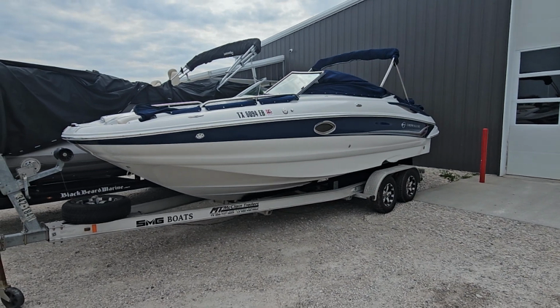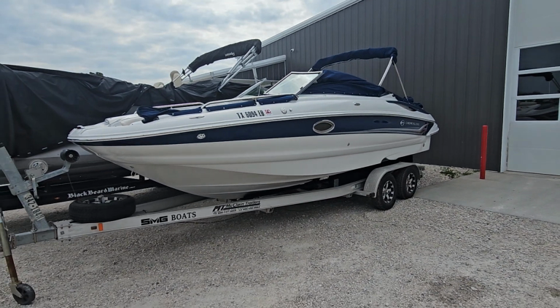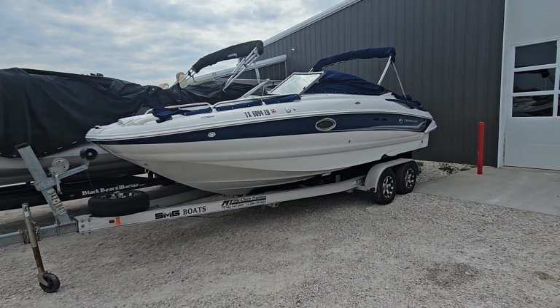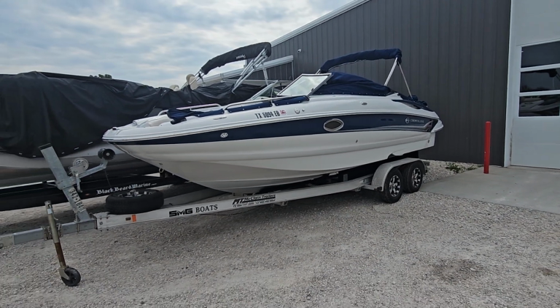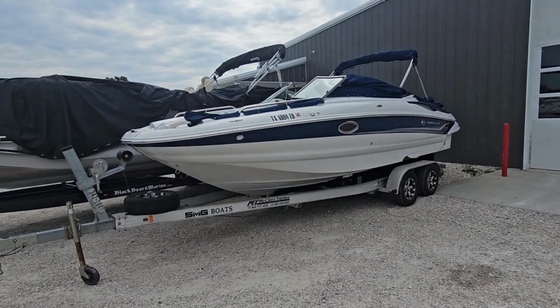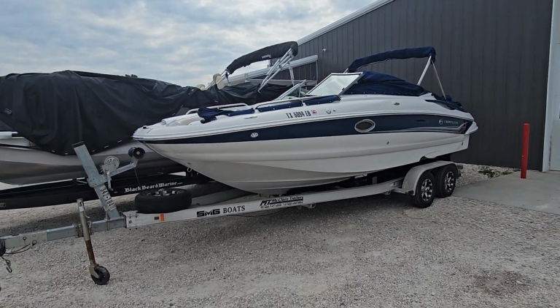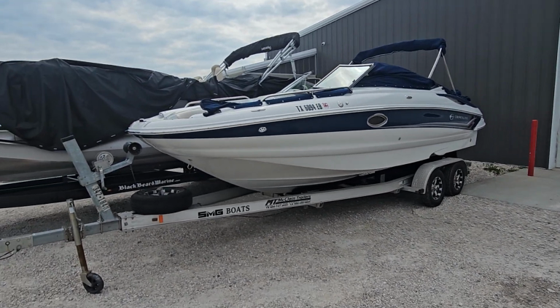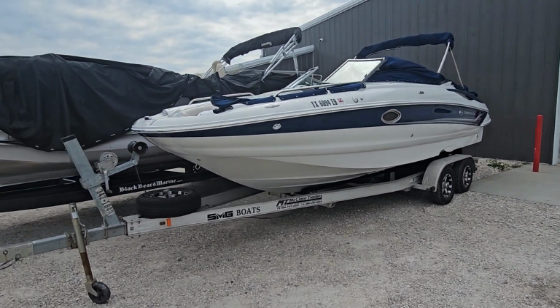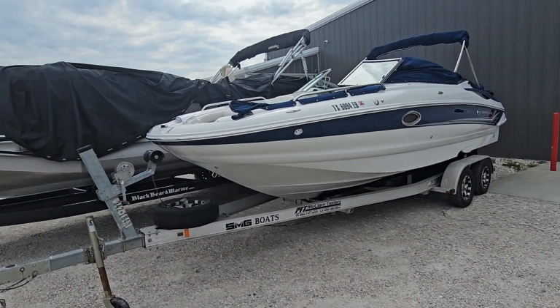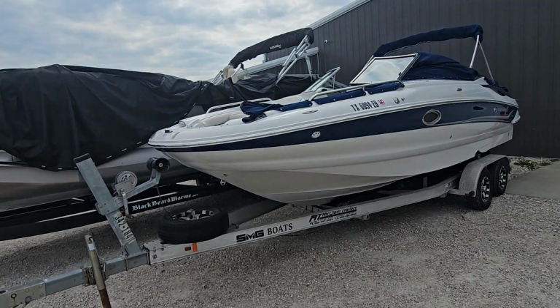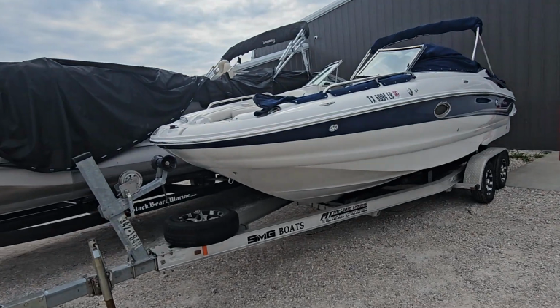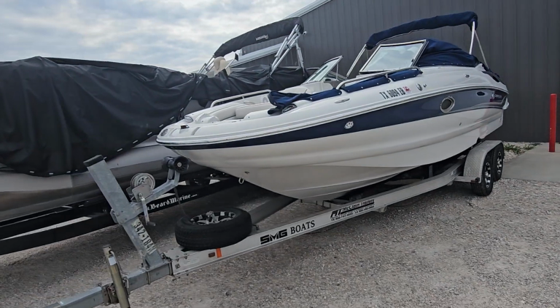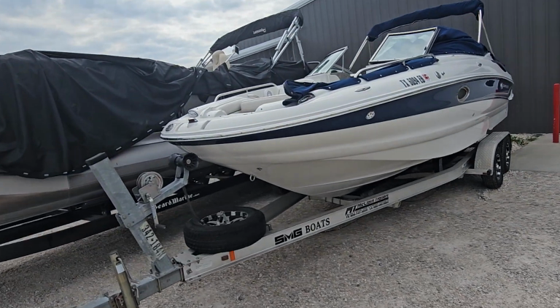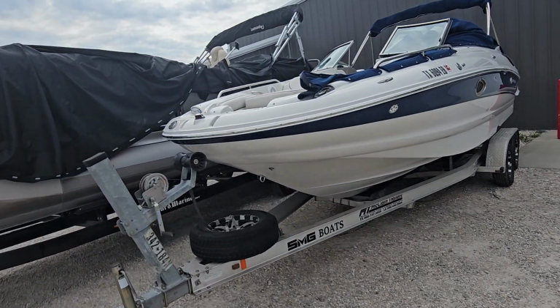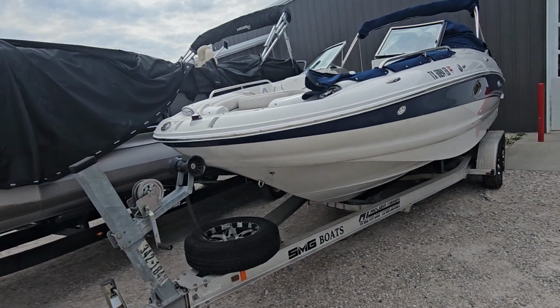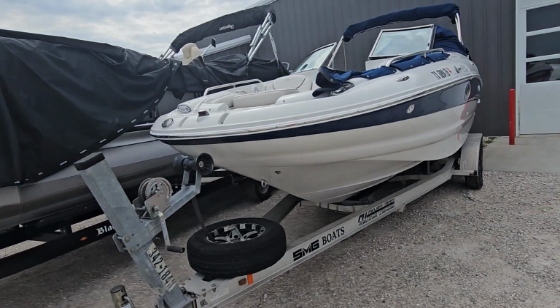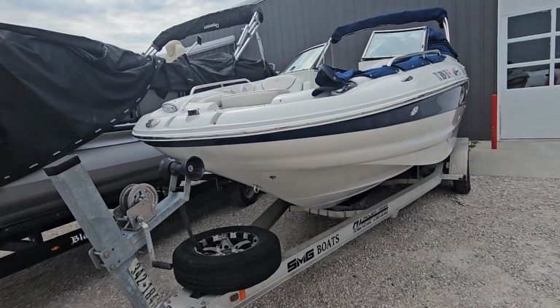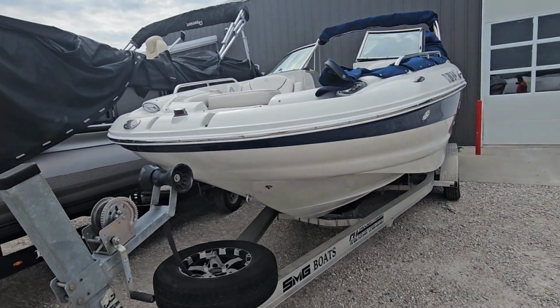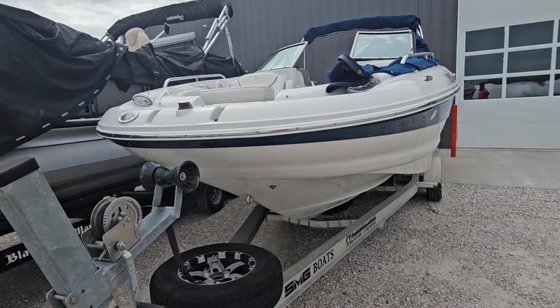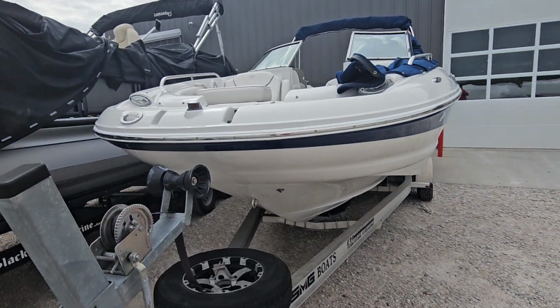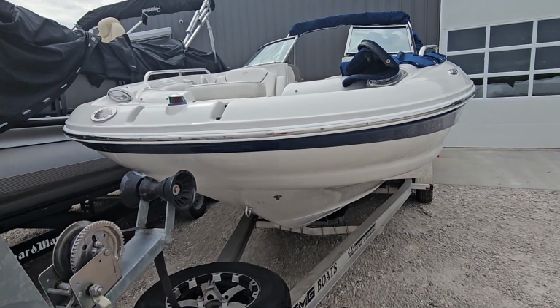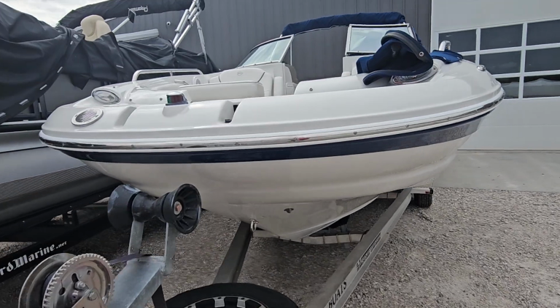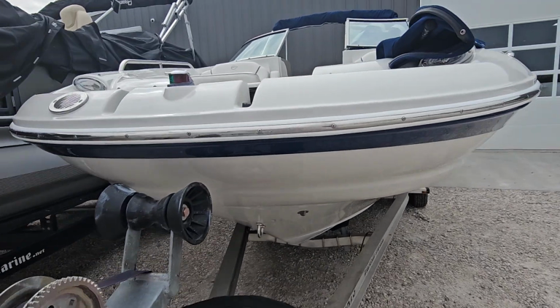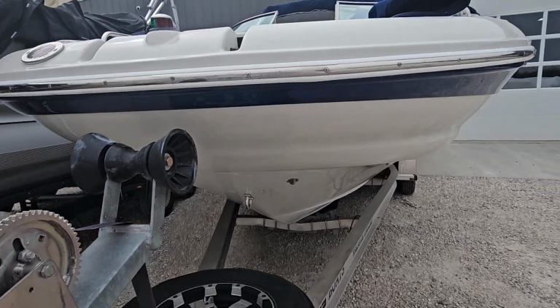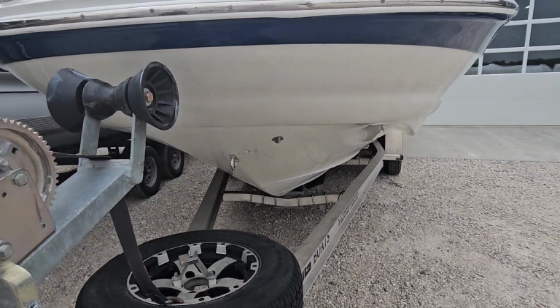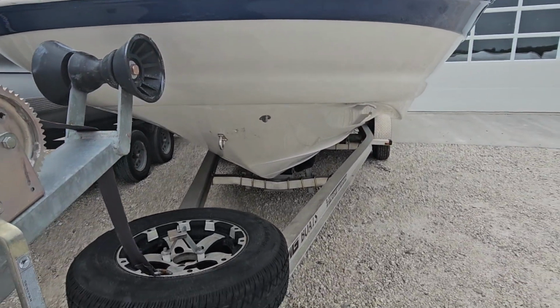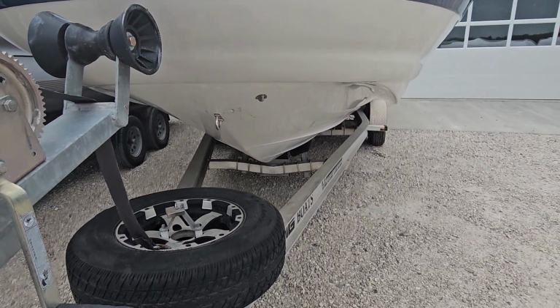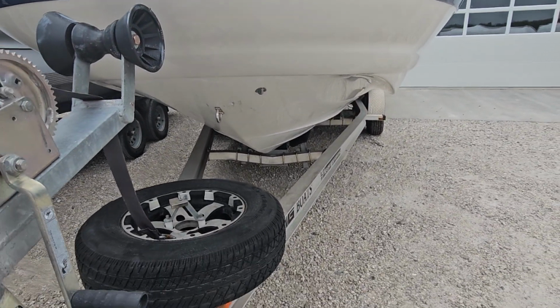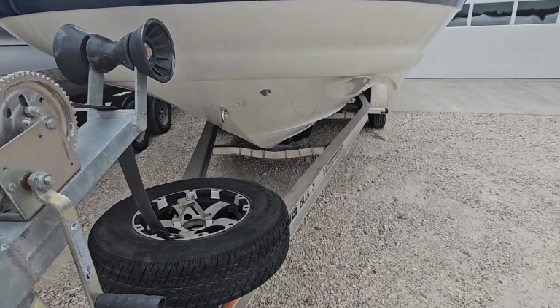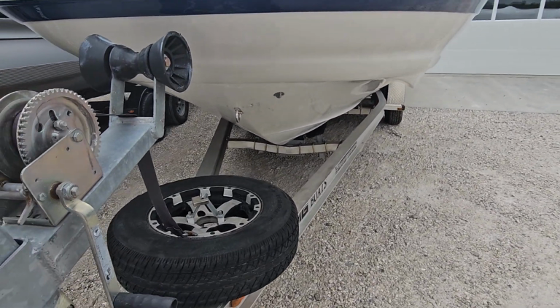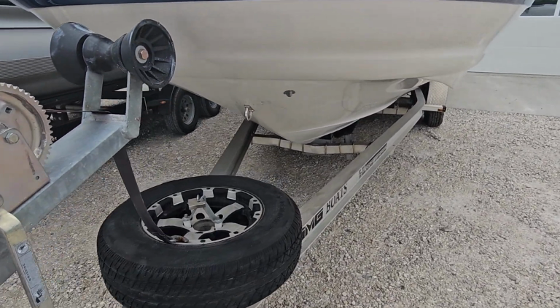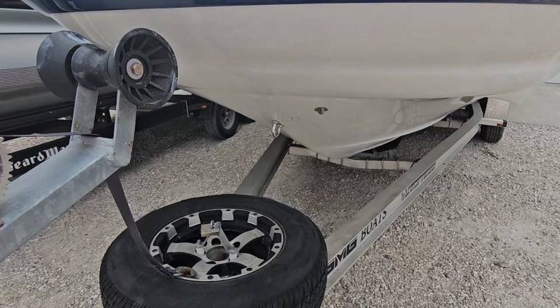Hey folks, Jake over at Heartland Marine. I'm gonna do a walk-around video on an 05 Crownline 240 EX. This boat came off of Lake Texoma, right on the border of Oklahoma and Texas. I'm gonna point out any flaws and let you know everything that I see.